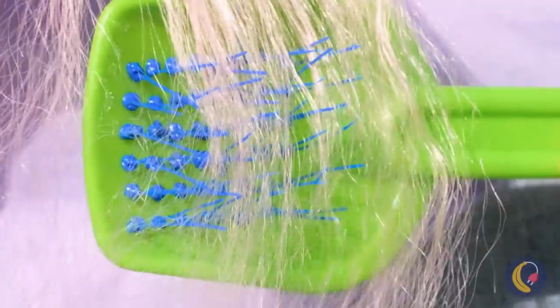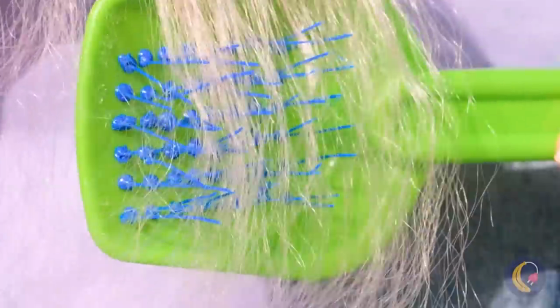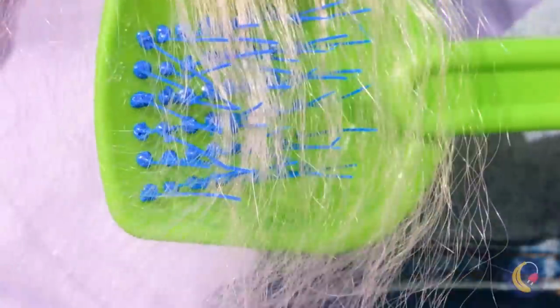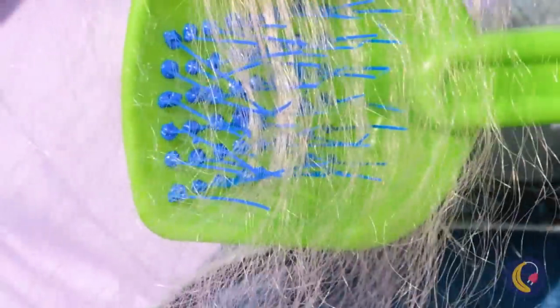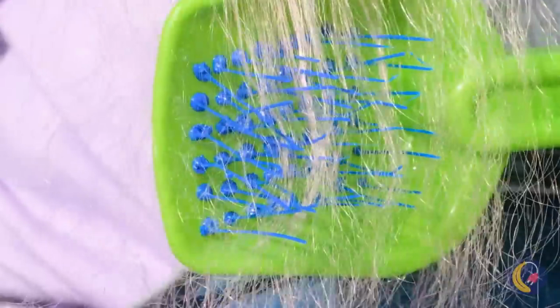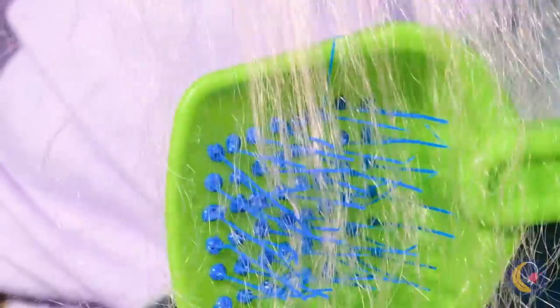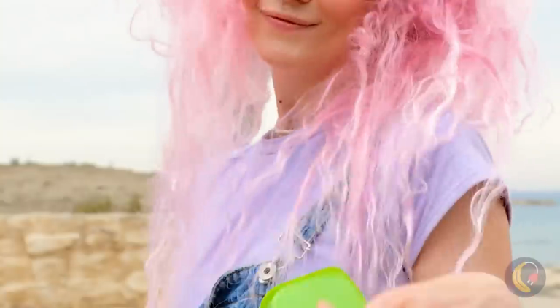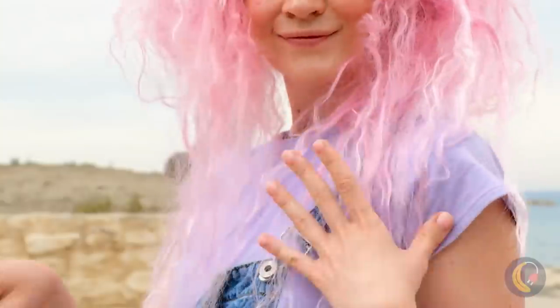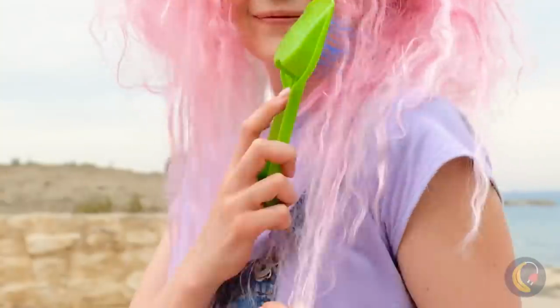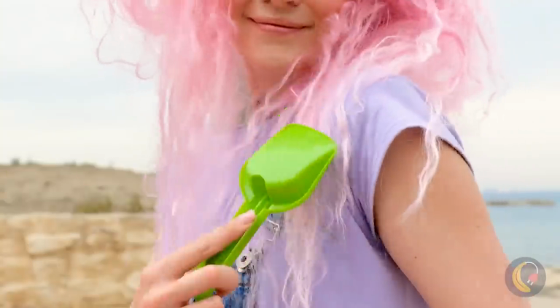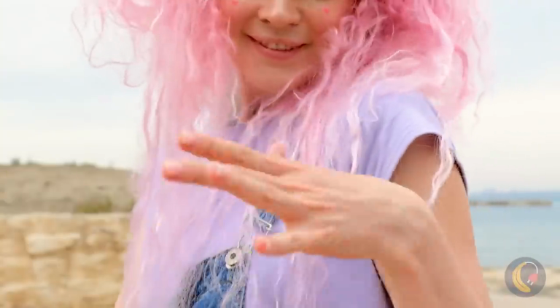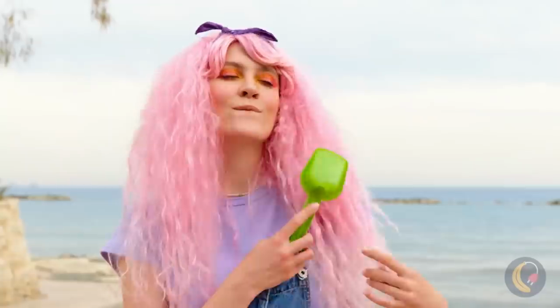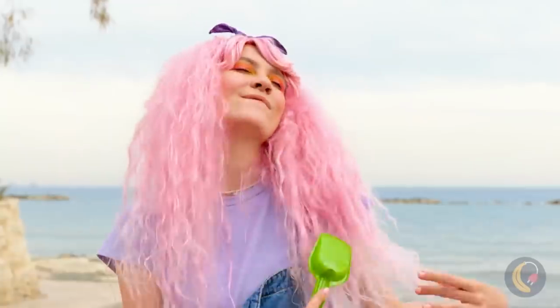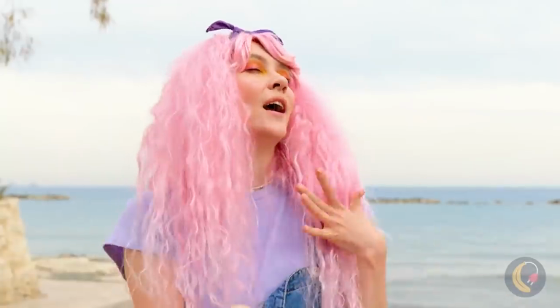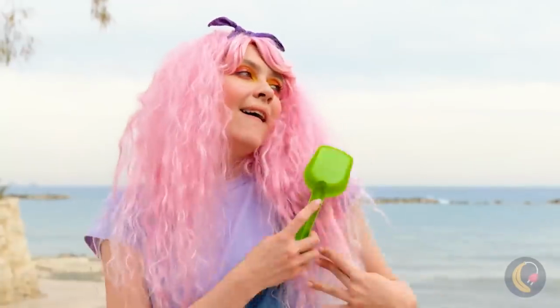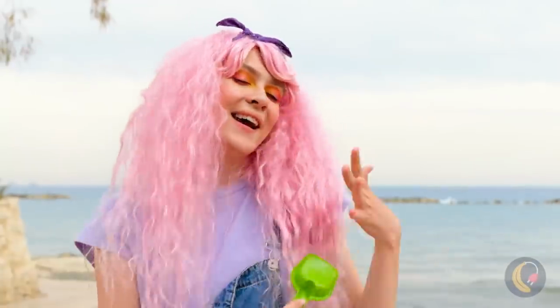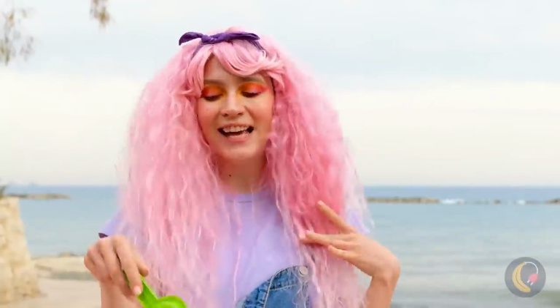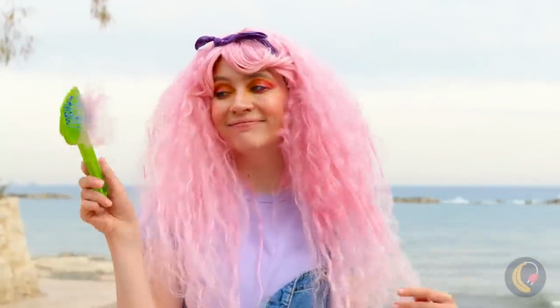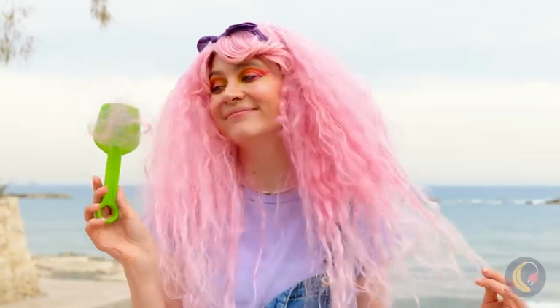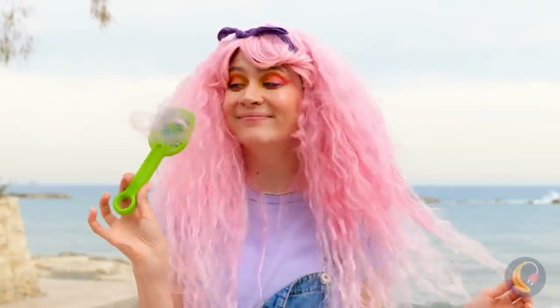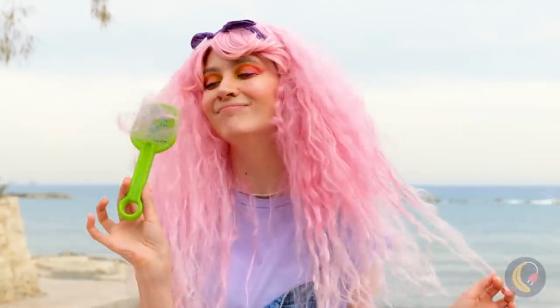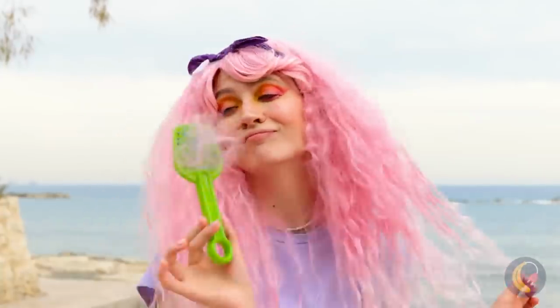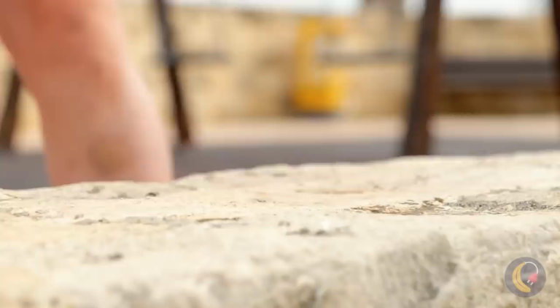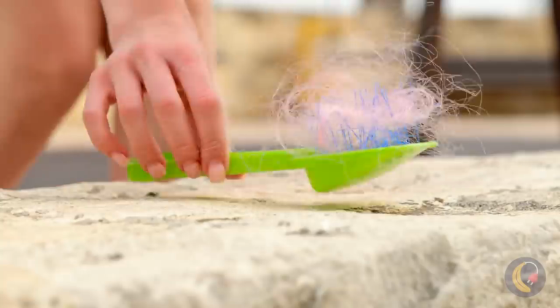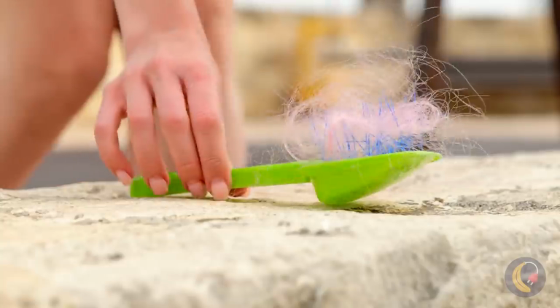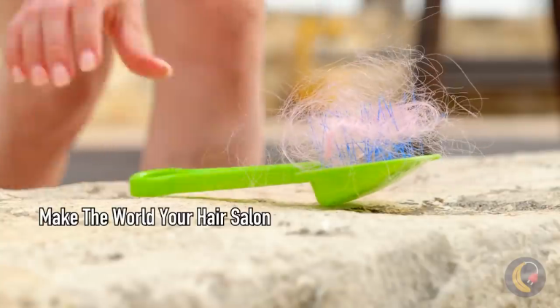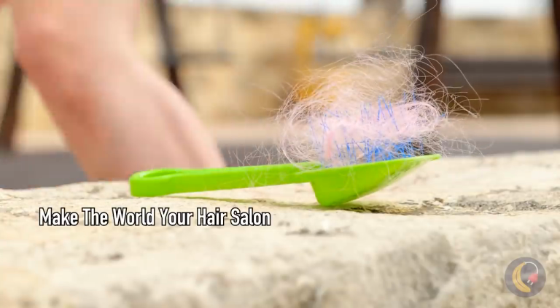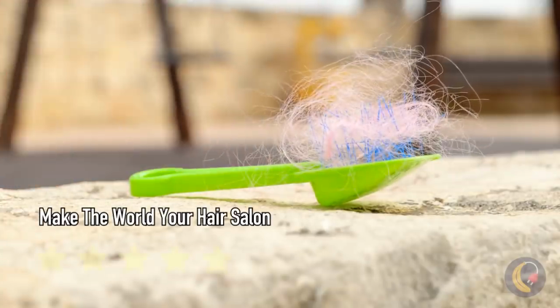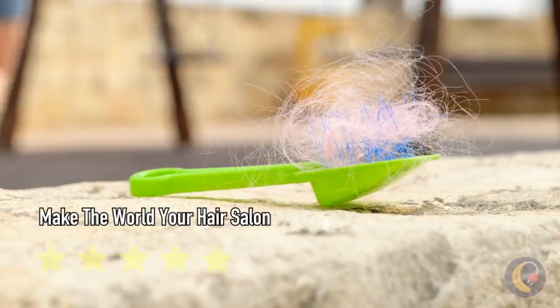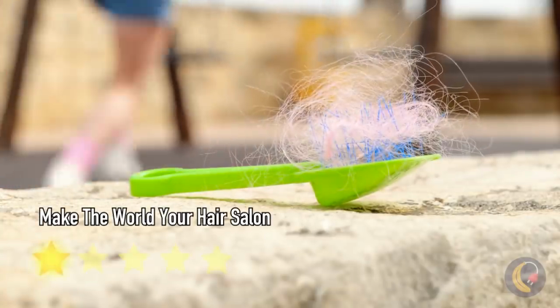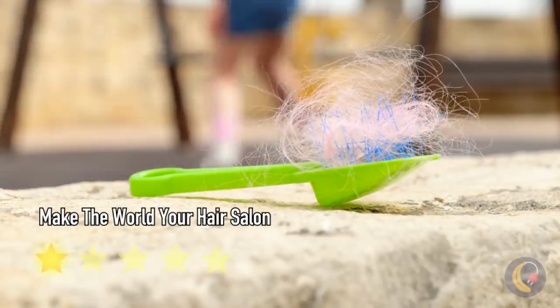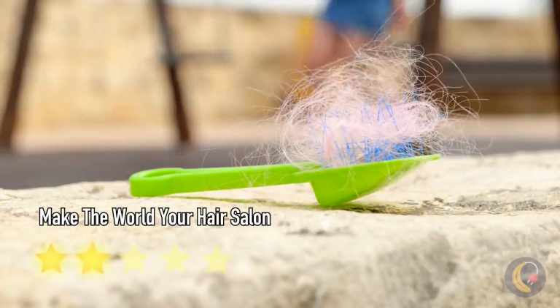That's much better! And look, it even collects hair like a real brush — so you know it works!